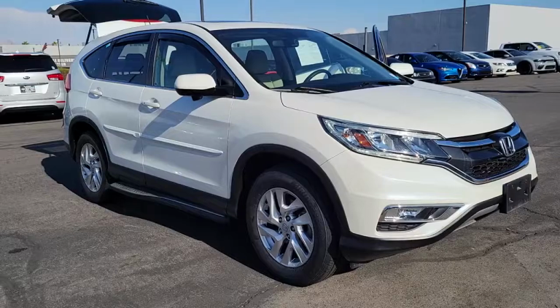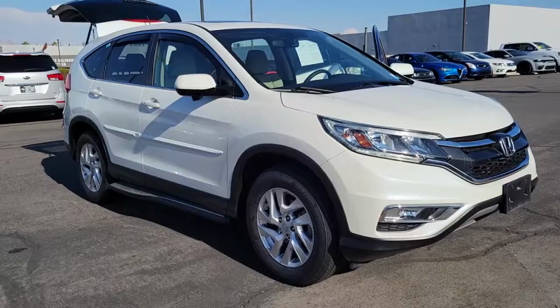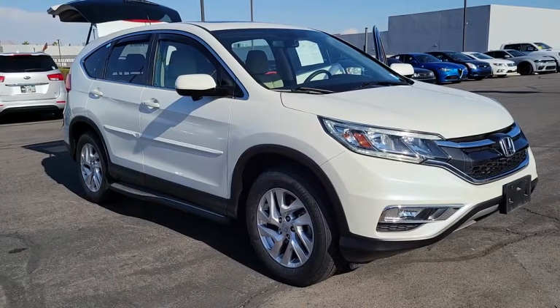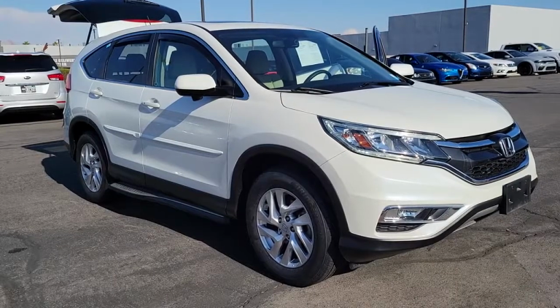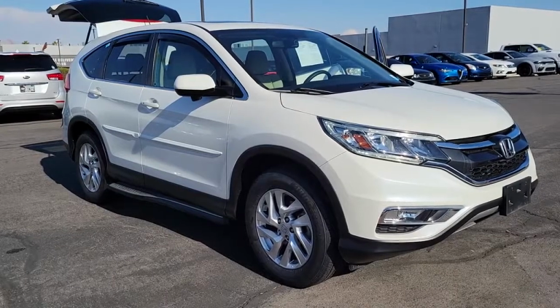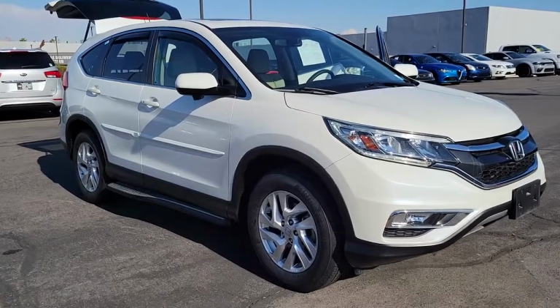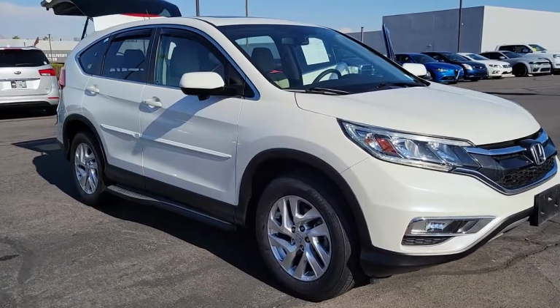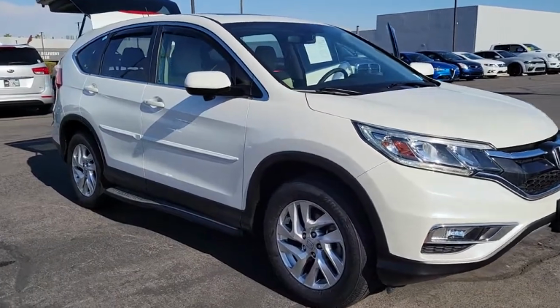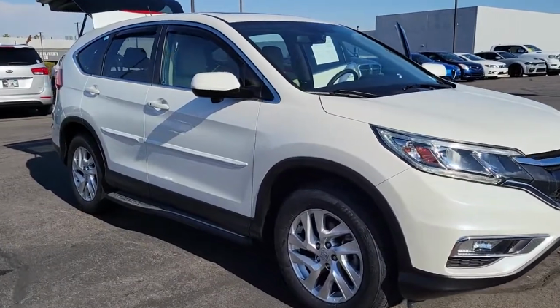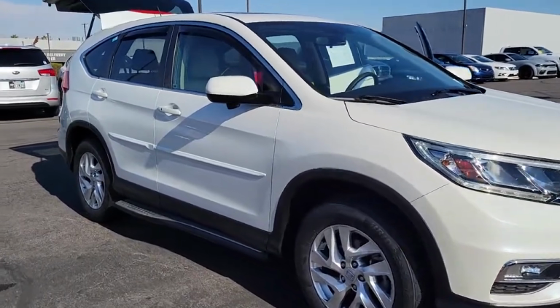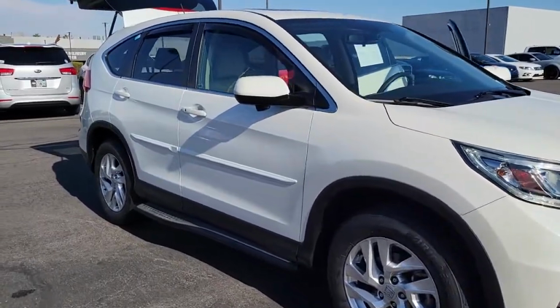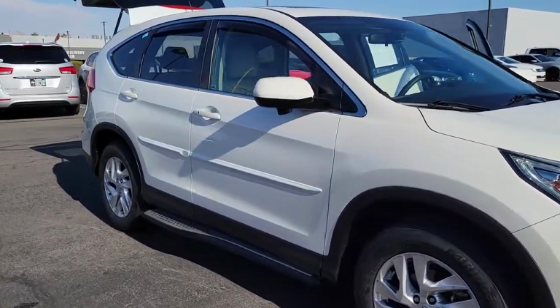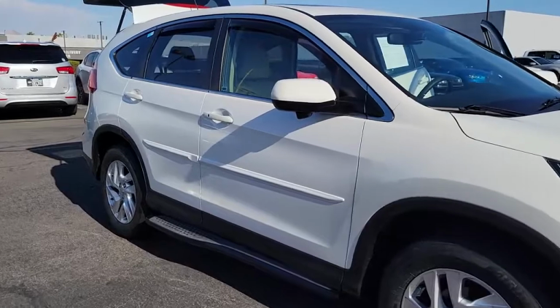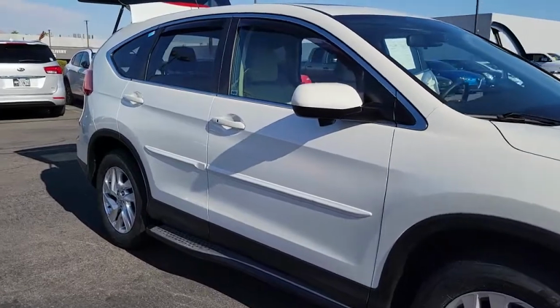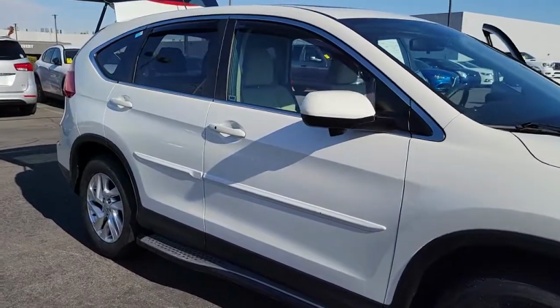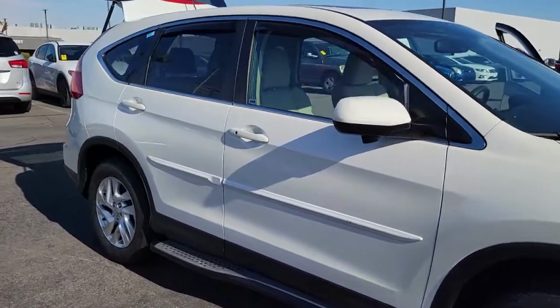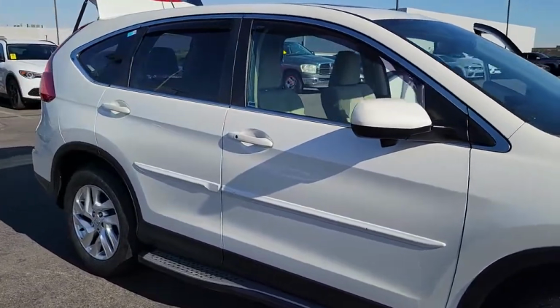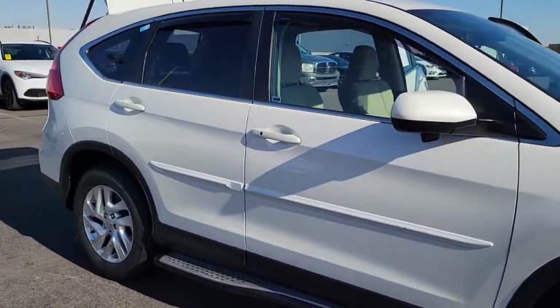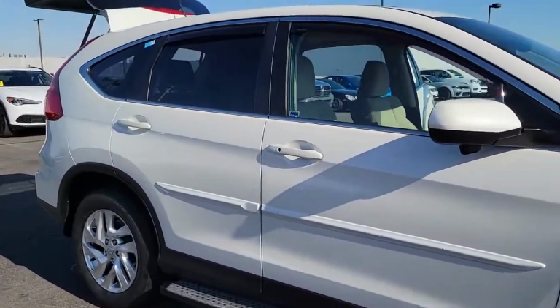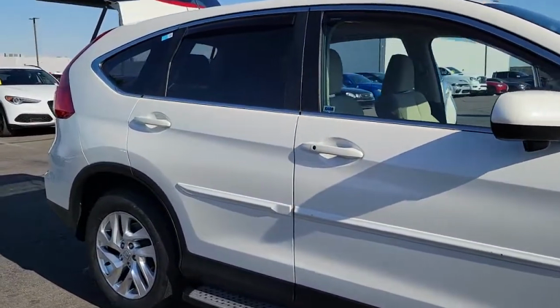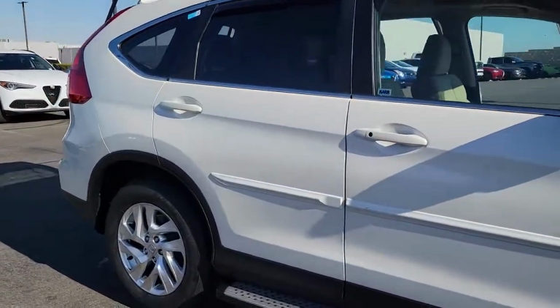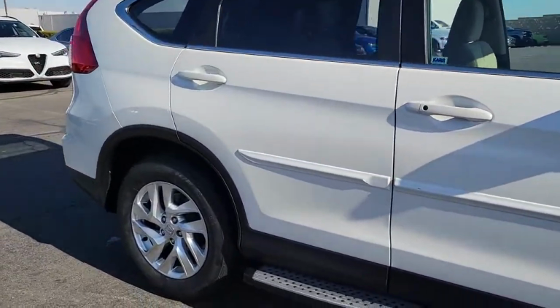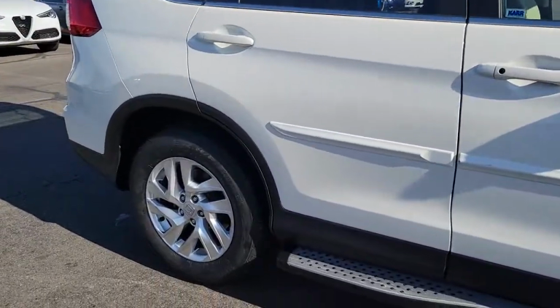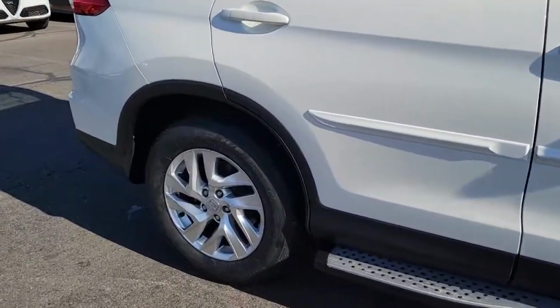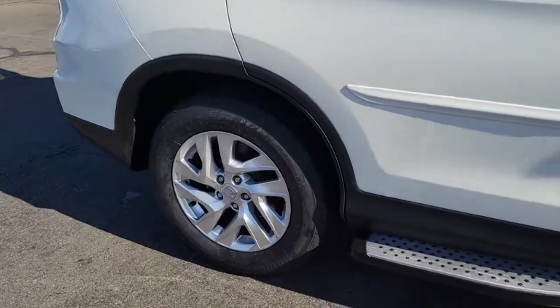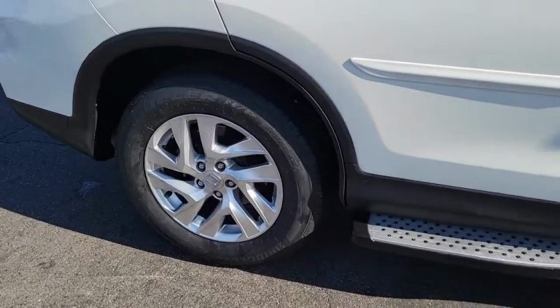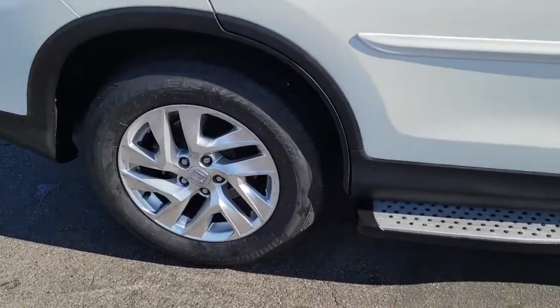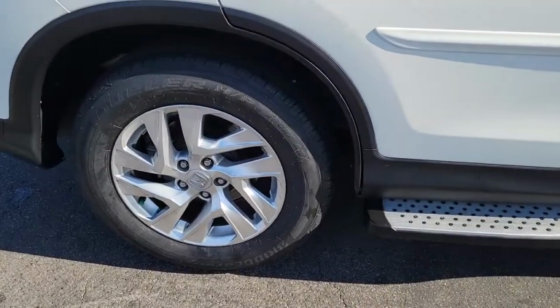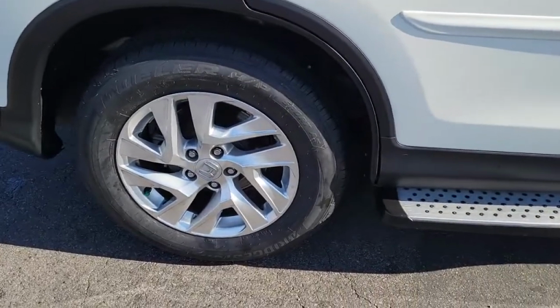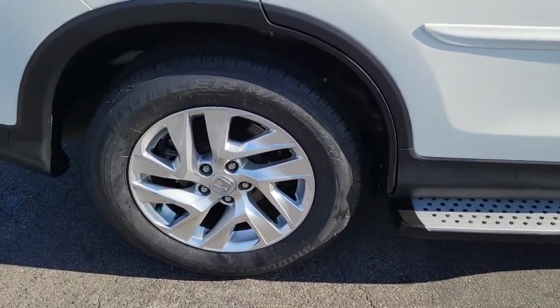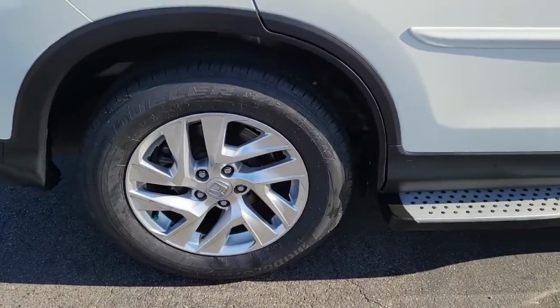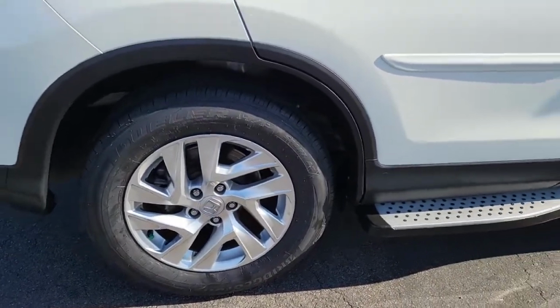Picture yourself in the 2015 Honda CR-V. This vehicle is an outstanding buy with fewer than 90,000 miles on the odometer. Prepare to fall in love with this sleek, tech-savvy CR-V.